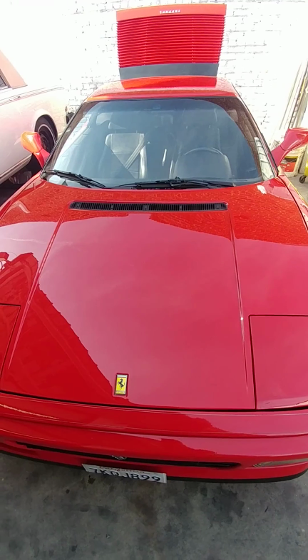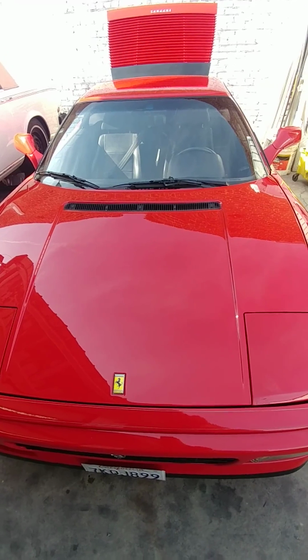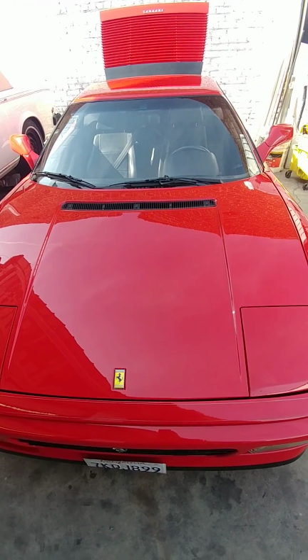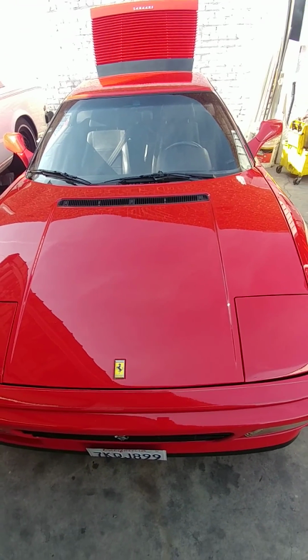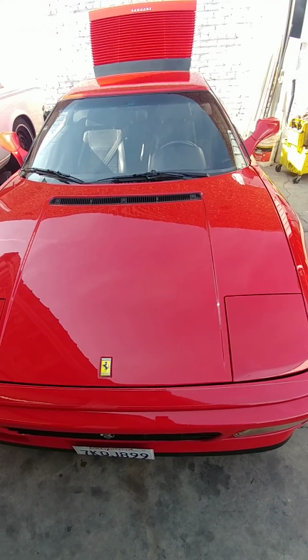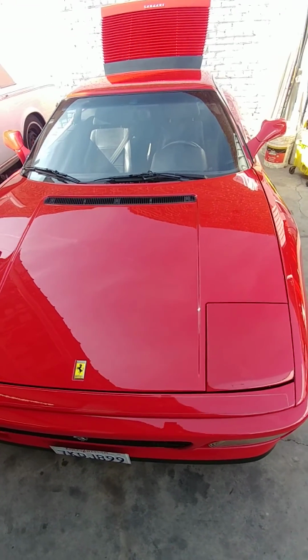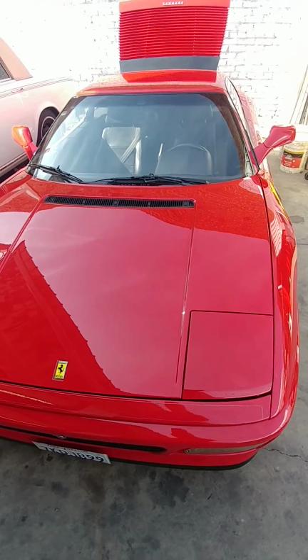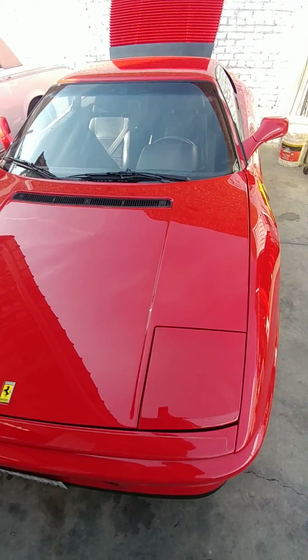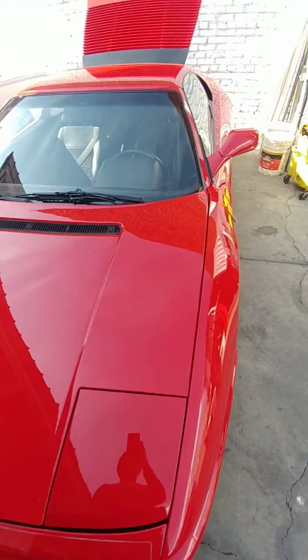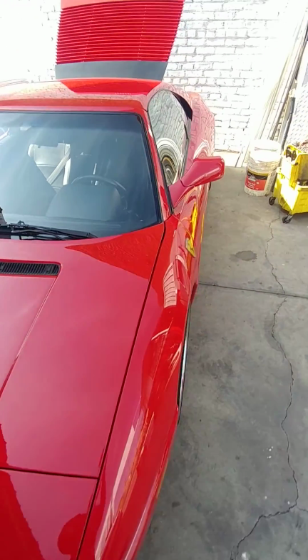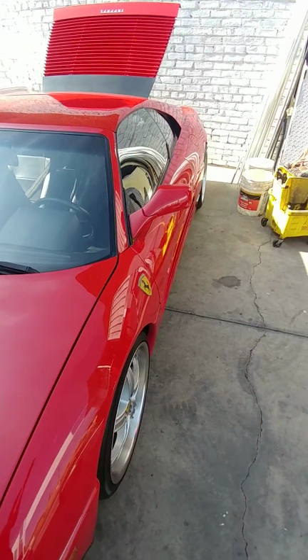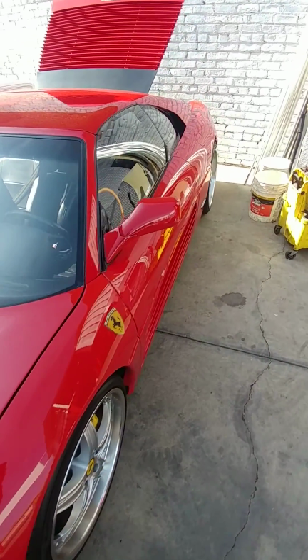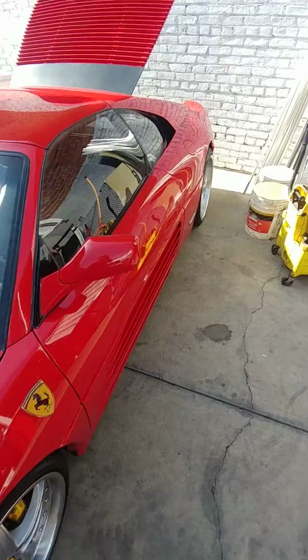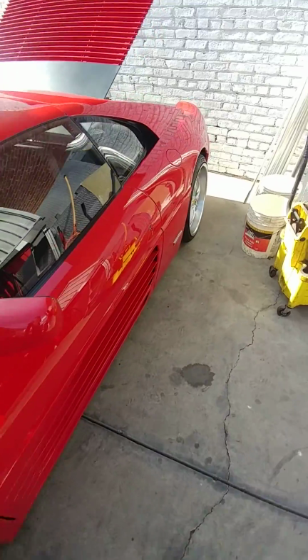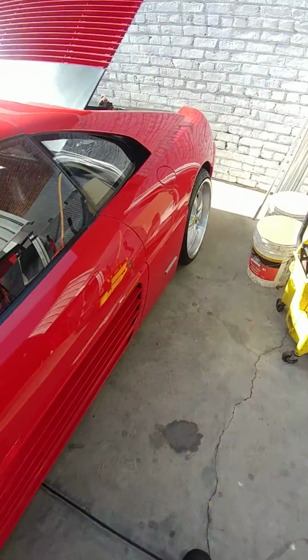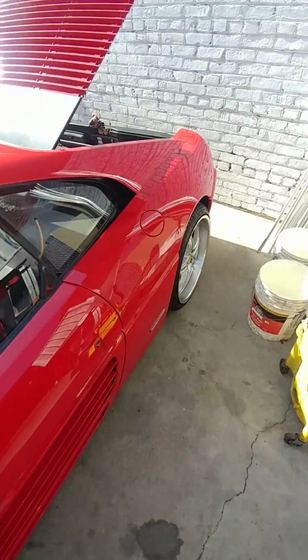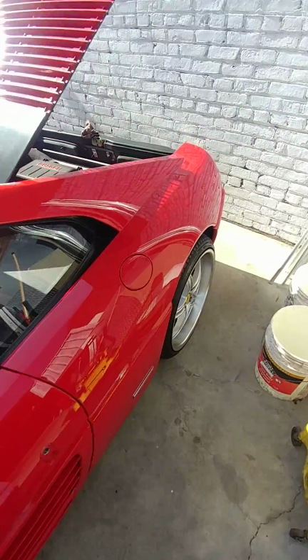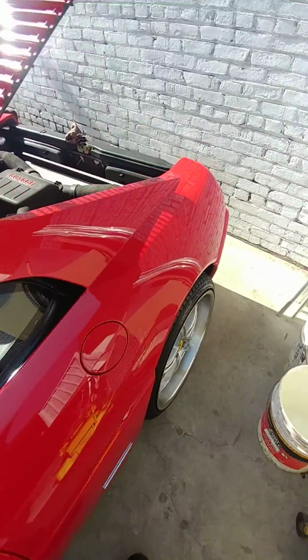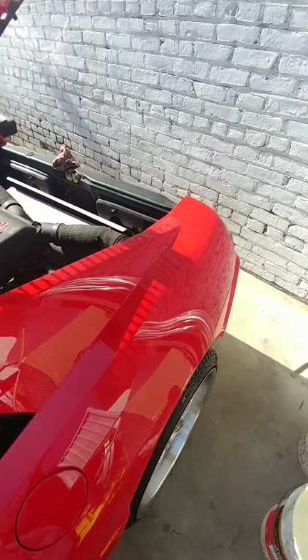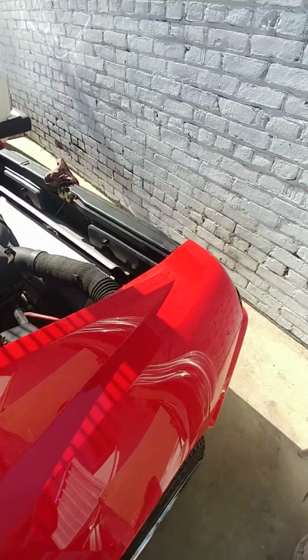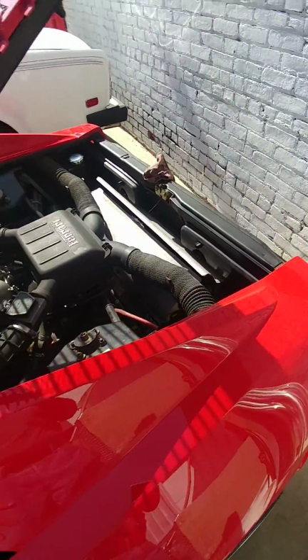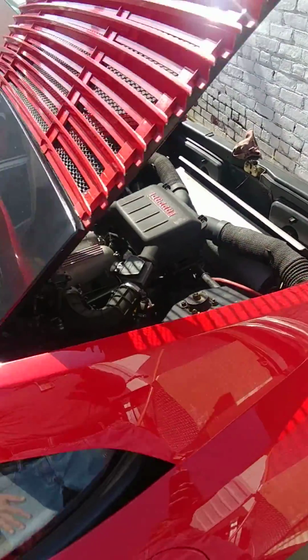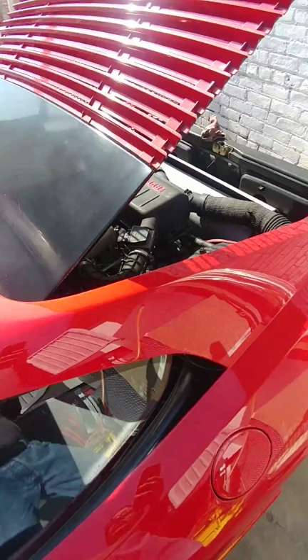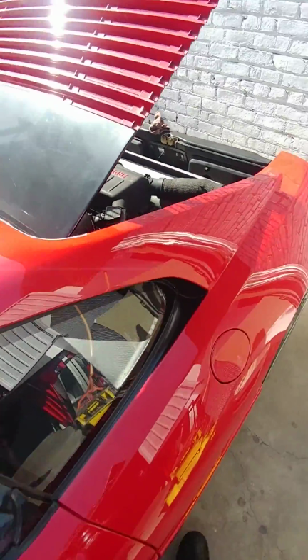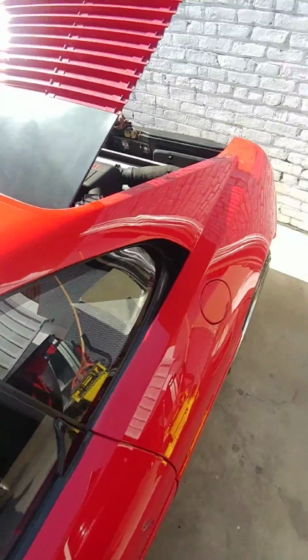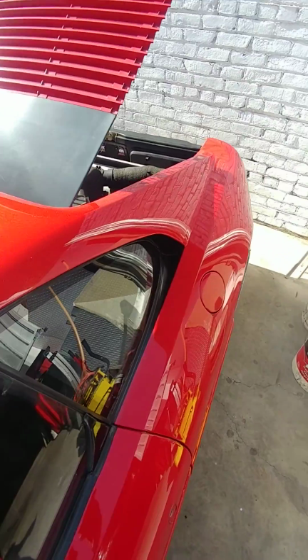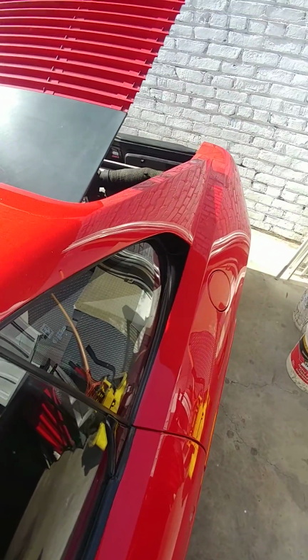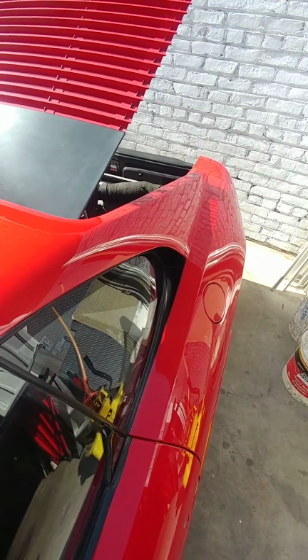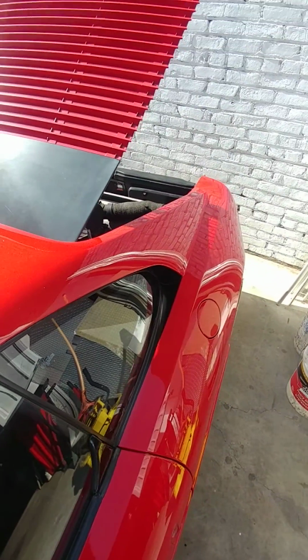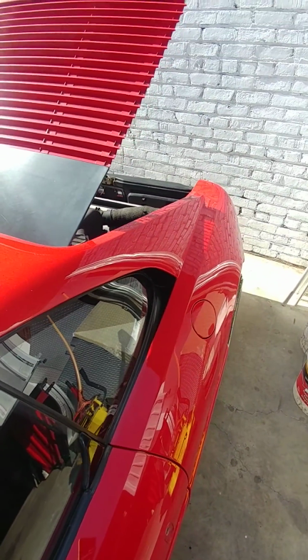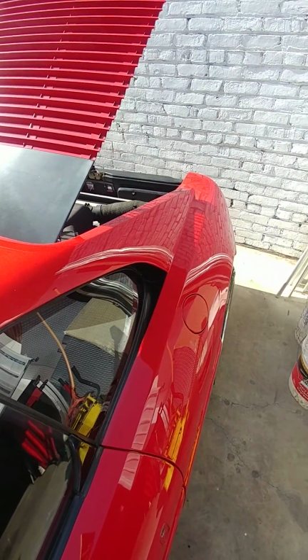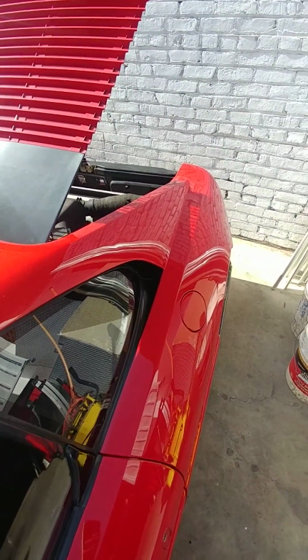Checking the oil on your car with a dry sump. This is applicable for most Ferraris and Porsches with a dry sump.